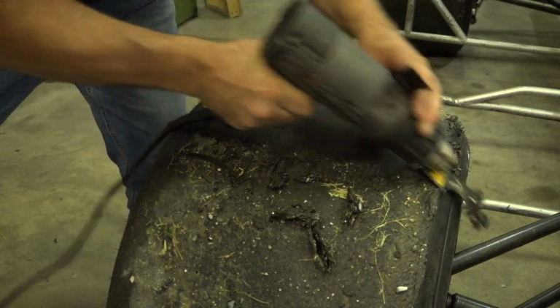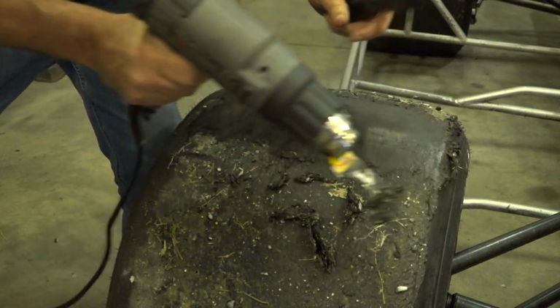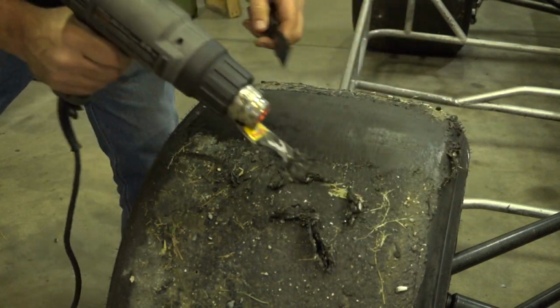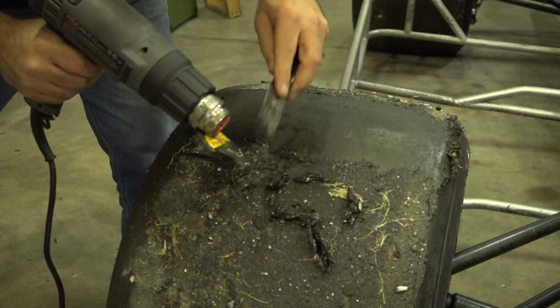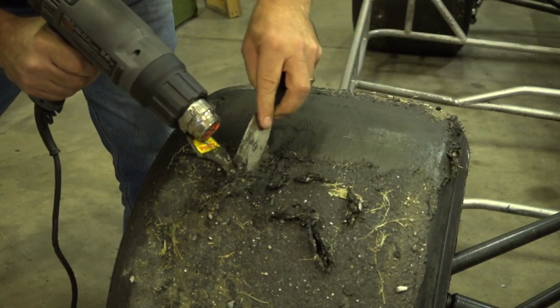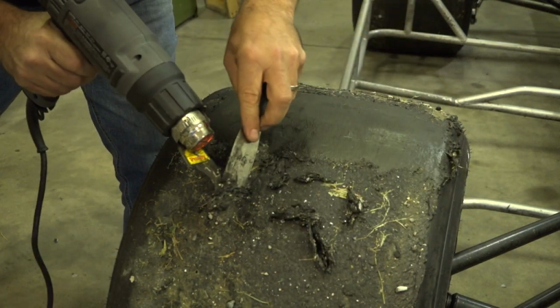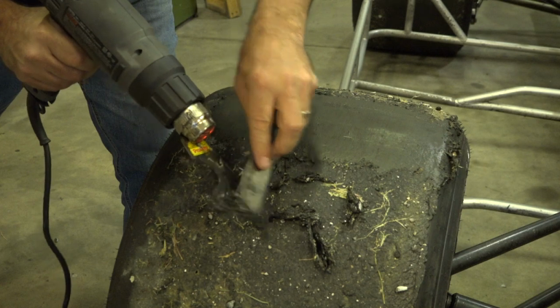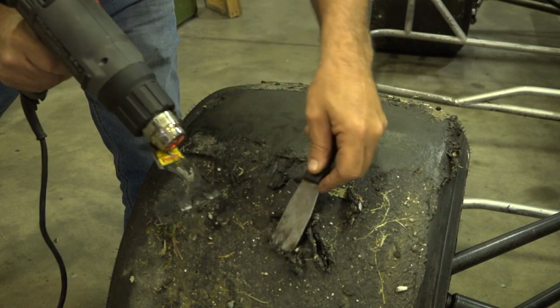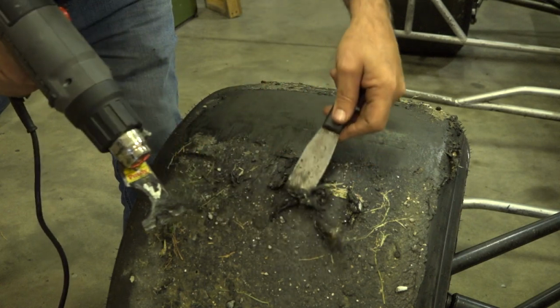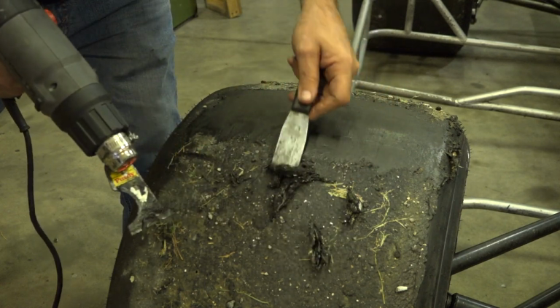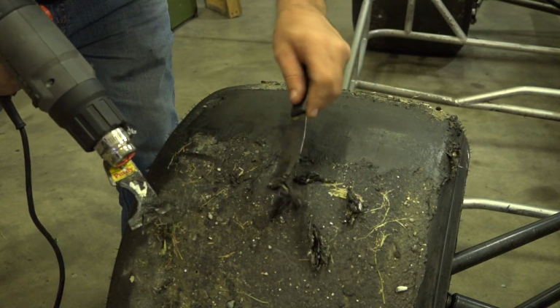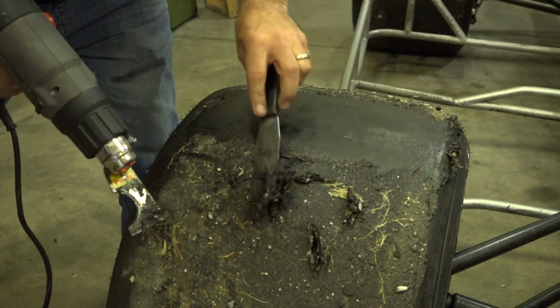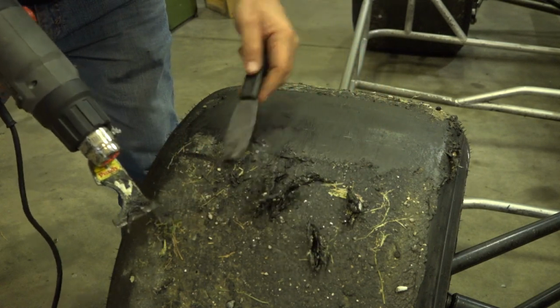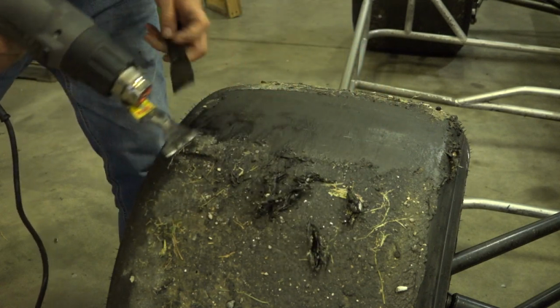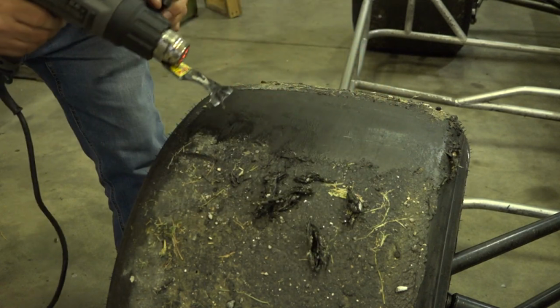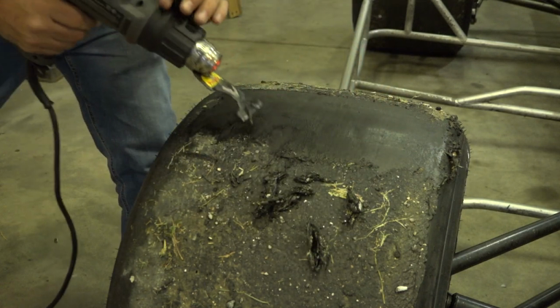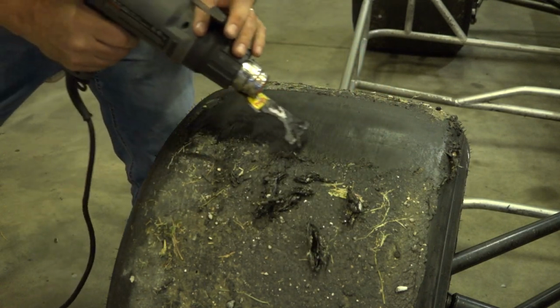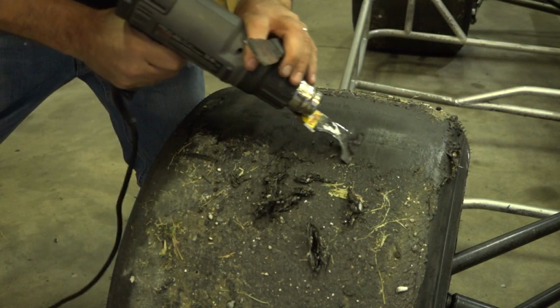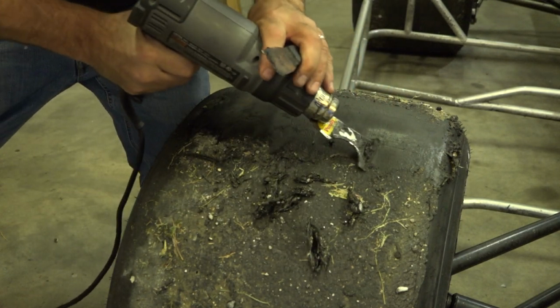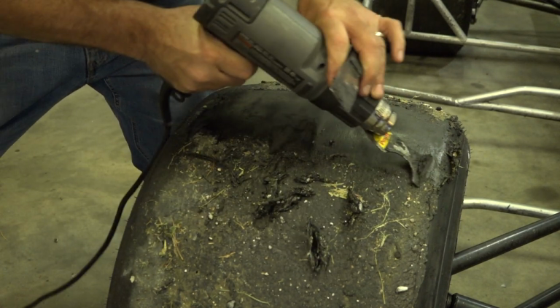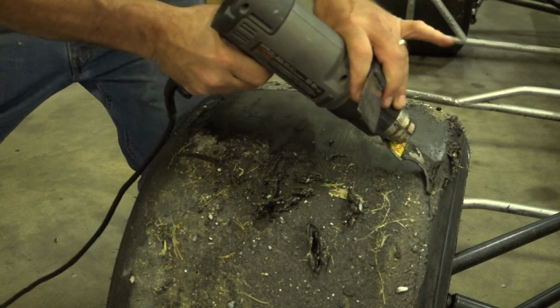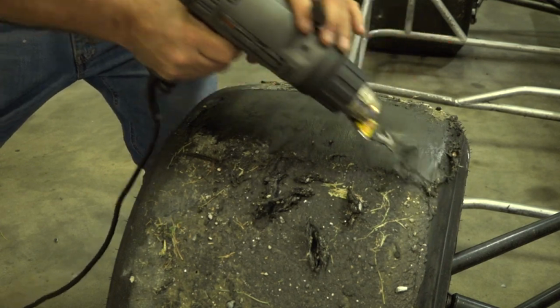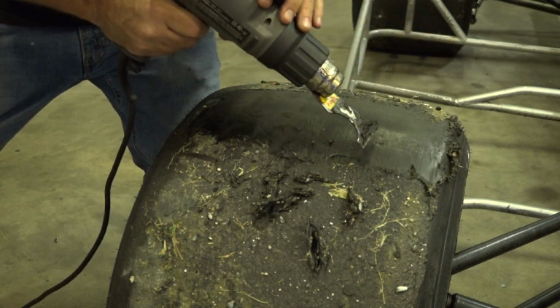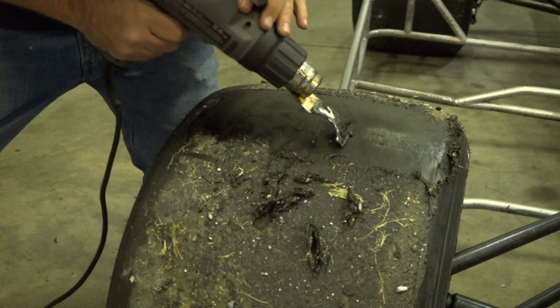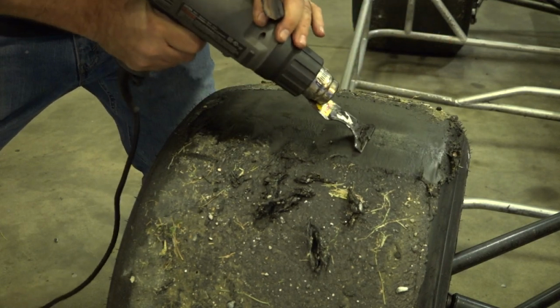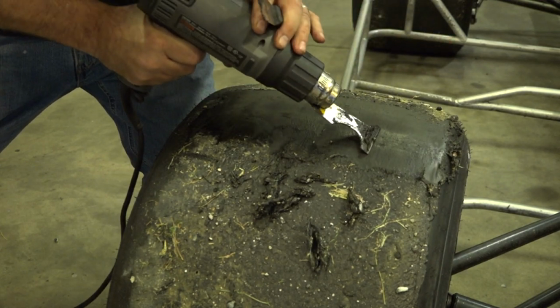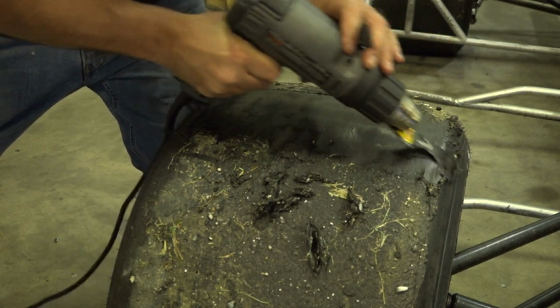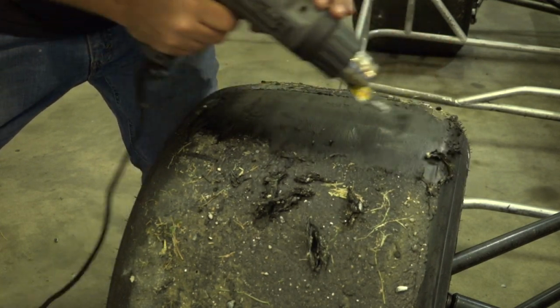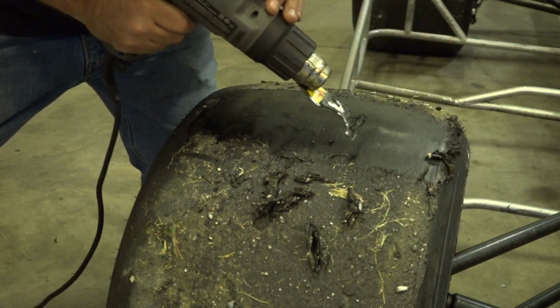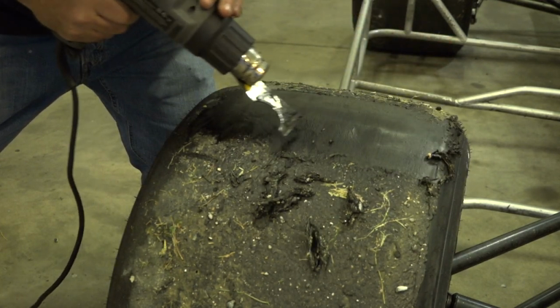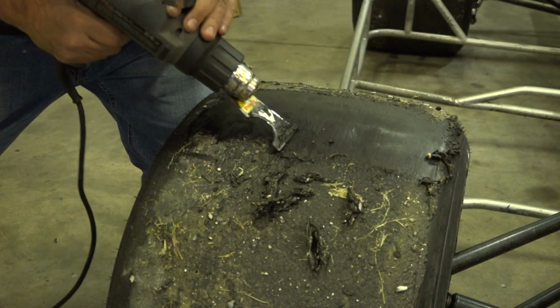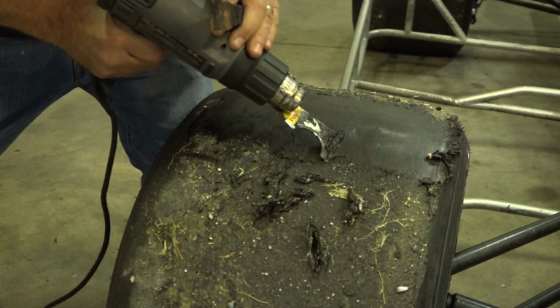This is not easy. They make it look so easy in the NASCAR races. Of course, the tire's hotter because it just came off the car, which probably makes it easier. Yeah, it's definitely easier when it's hotter.